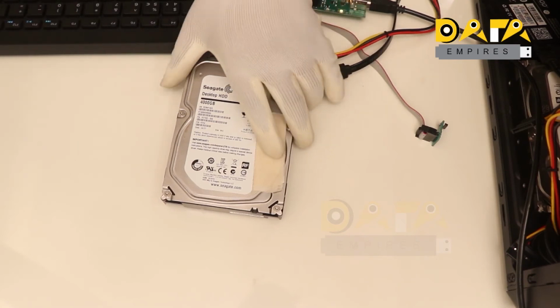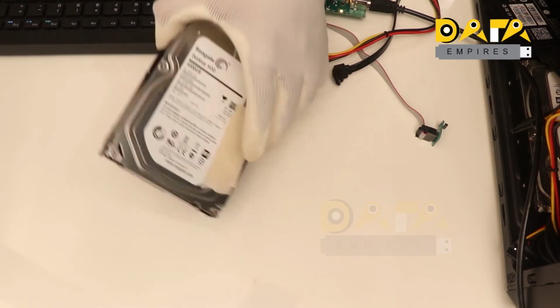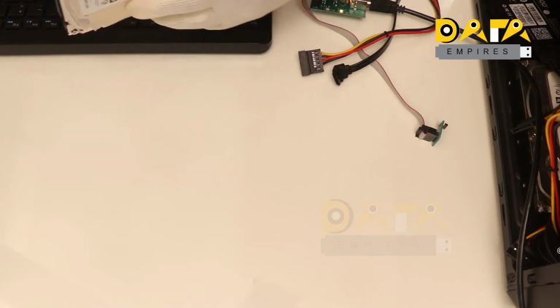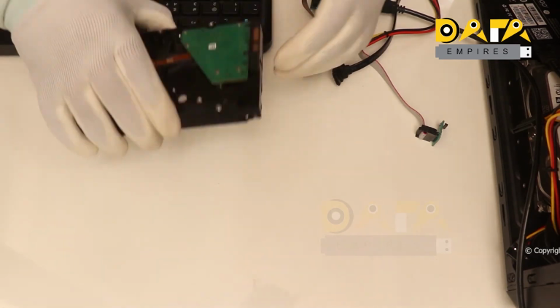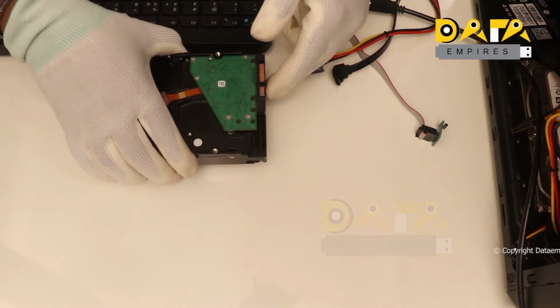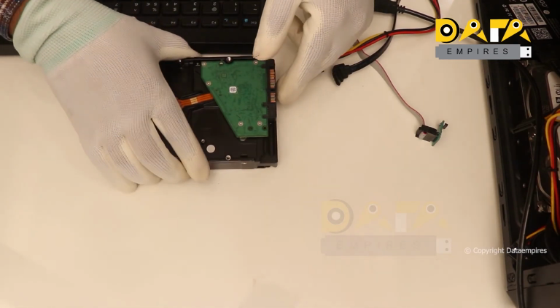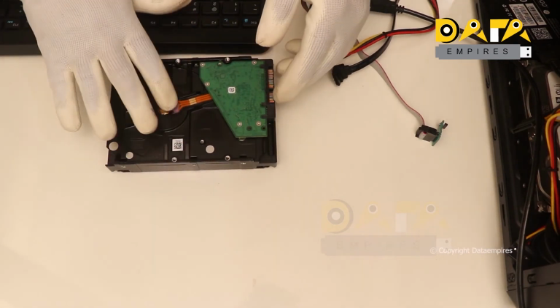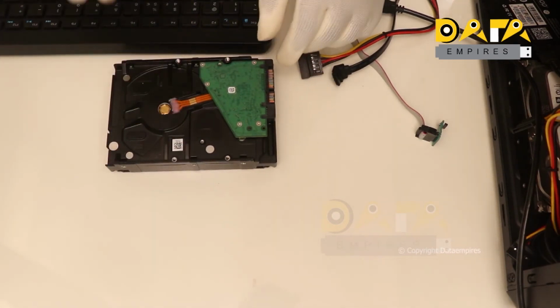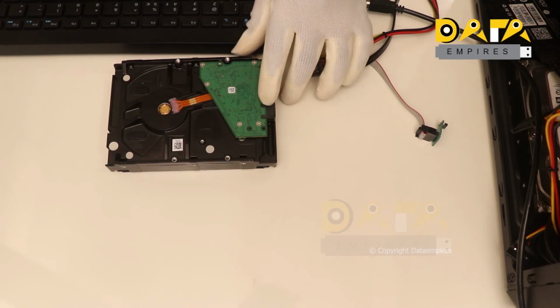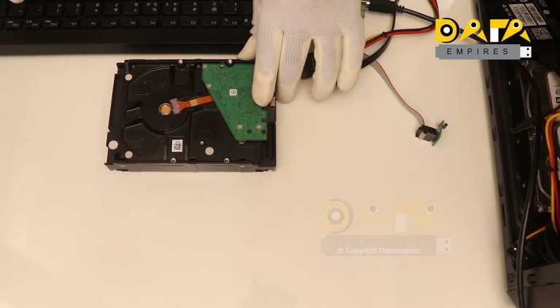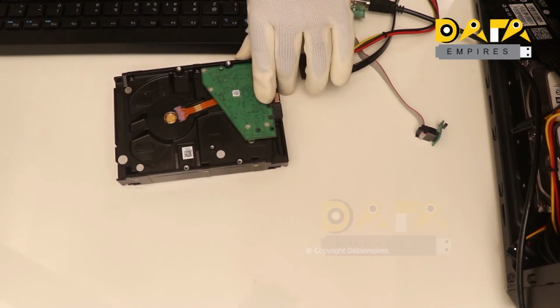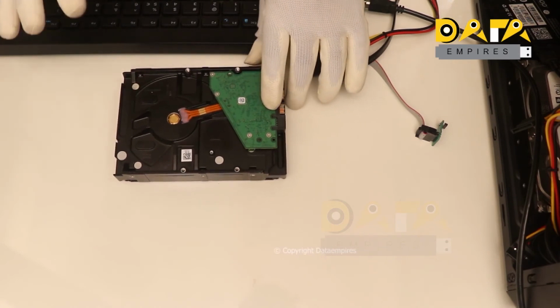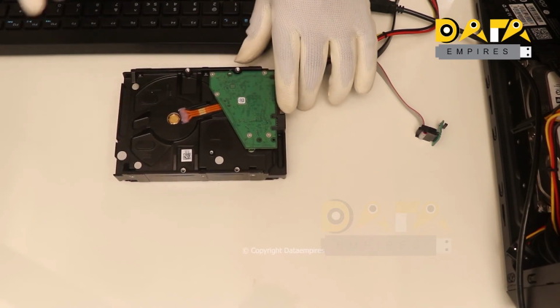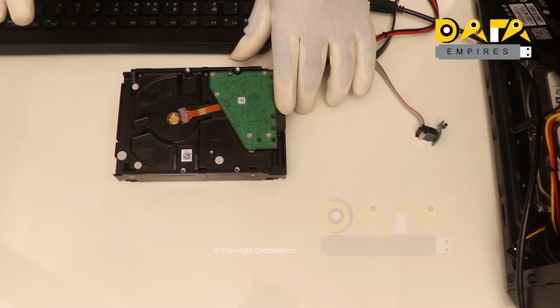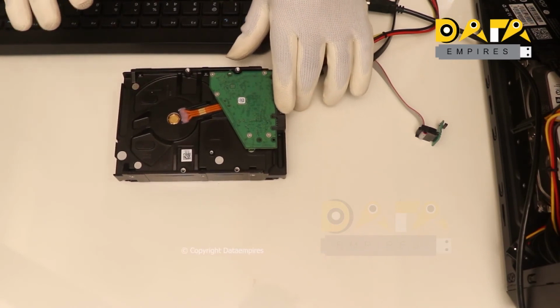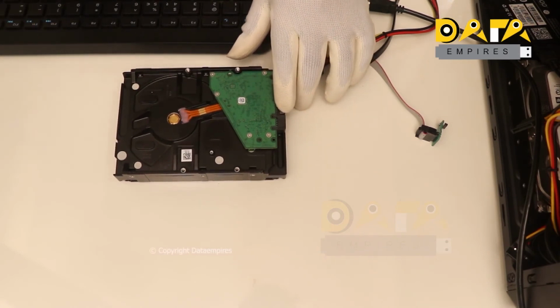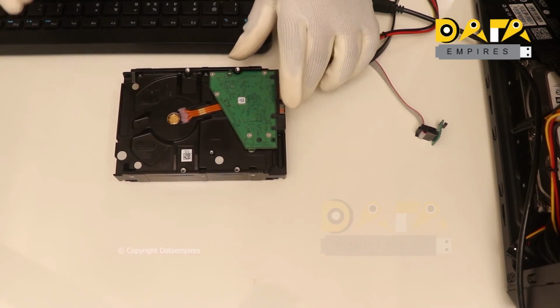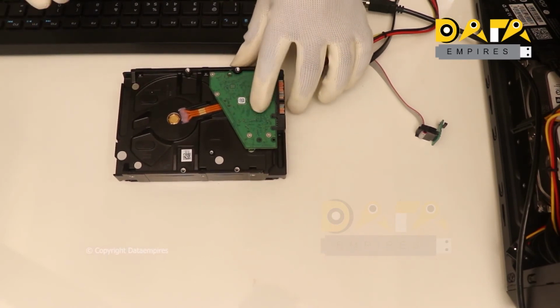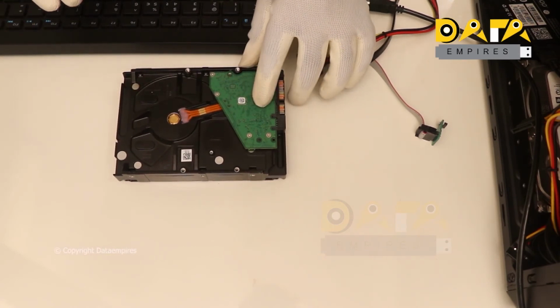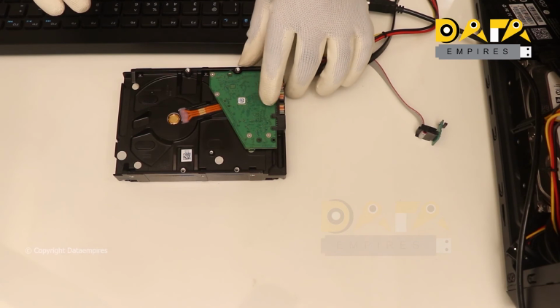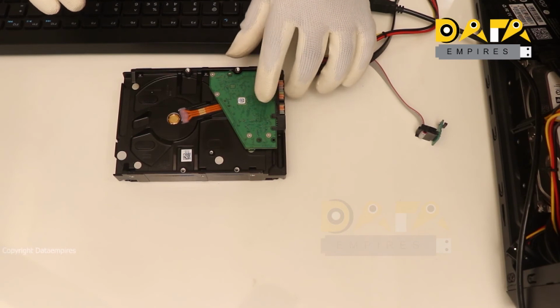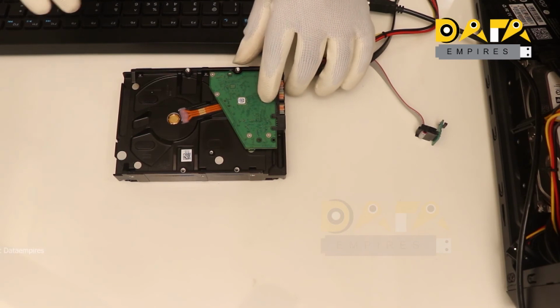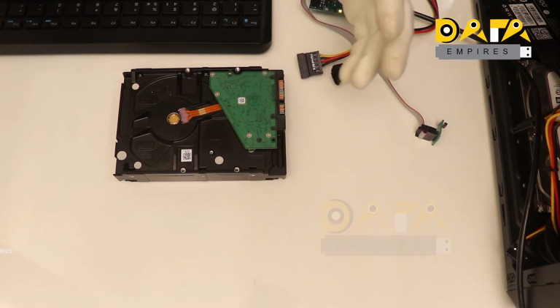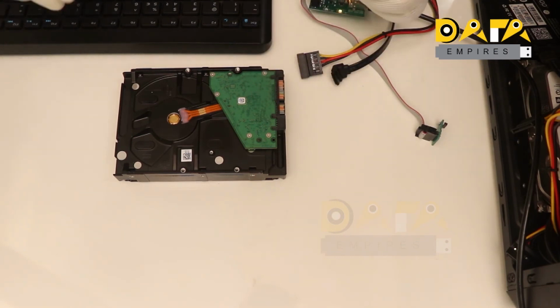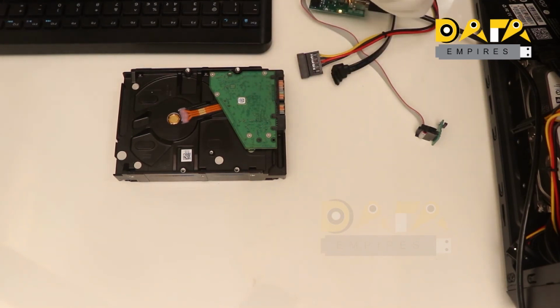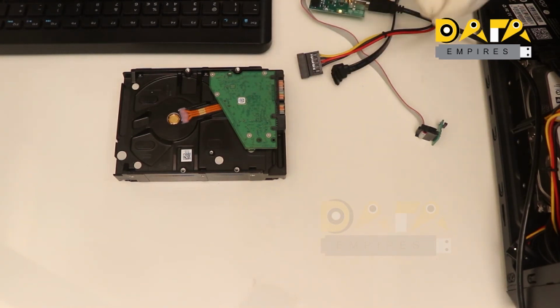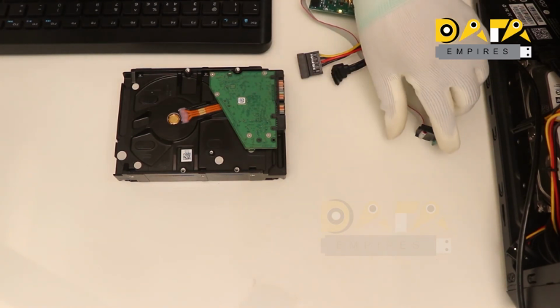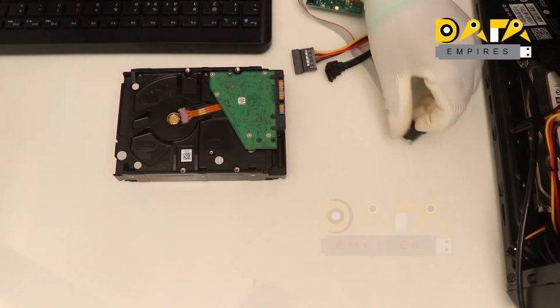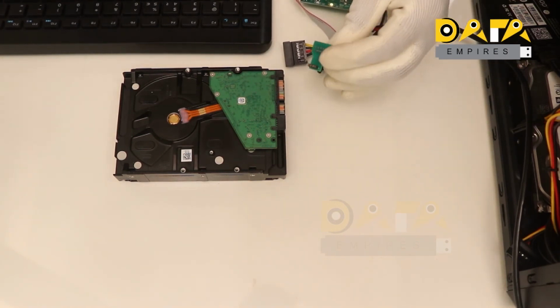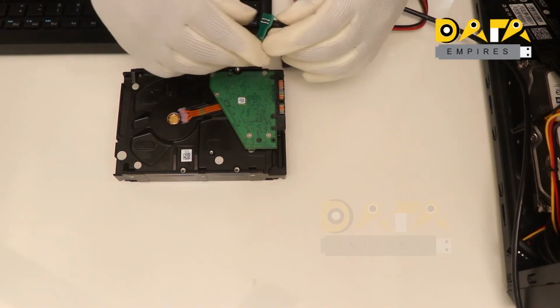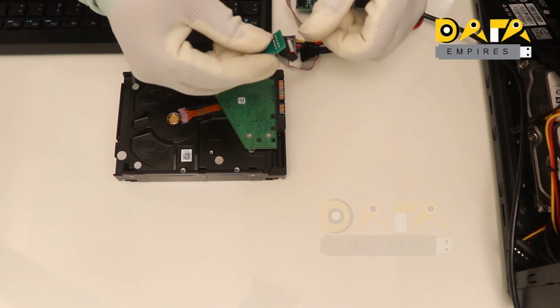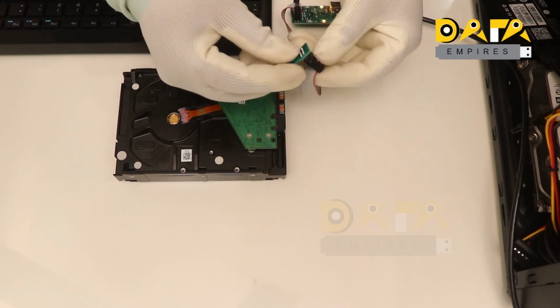This drive is in proper working condition, but when we try to back up the firmware of this drive, the drive gets stuck. Now first we connect this drive to the MRT tool. So let's check in.